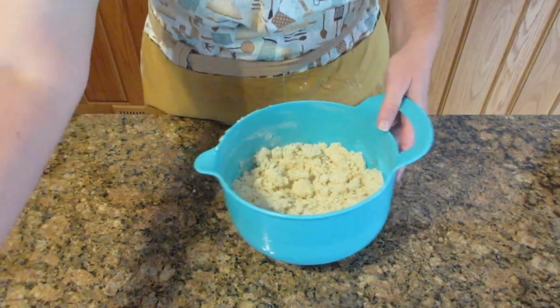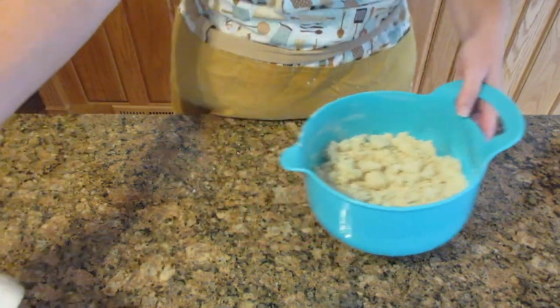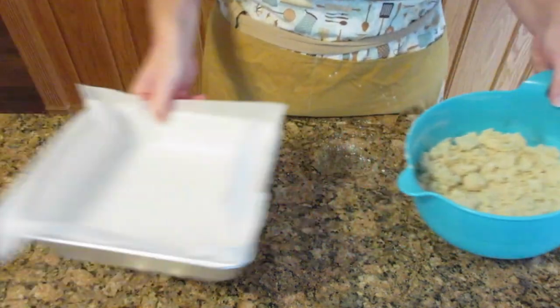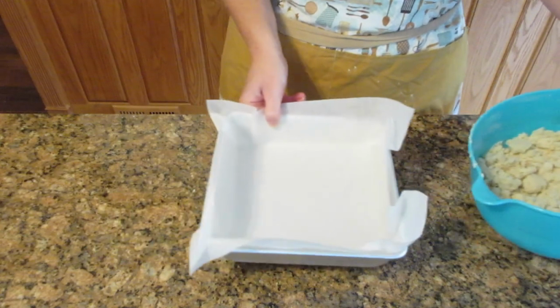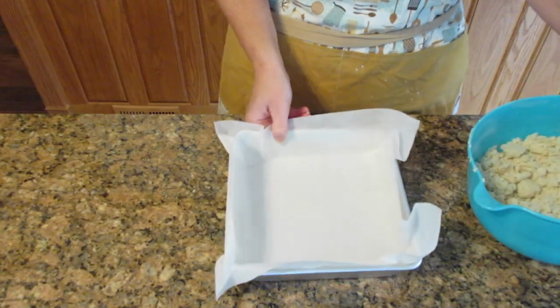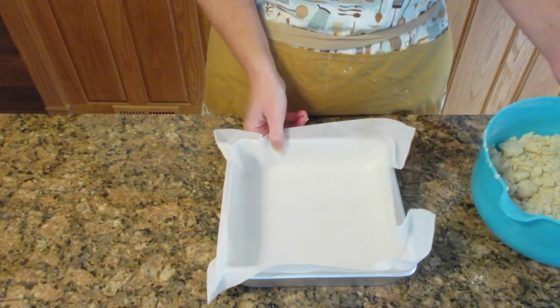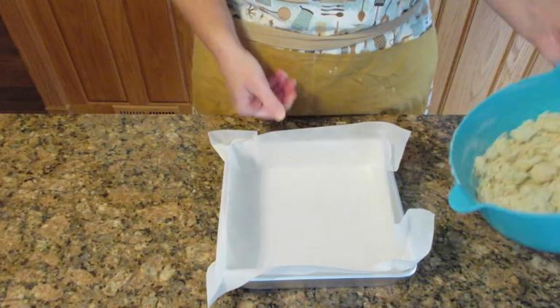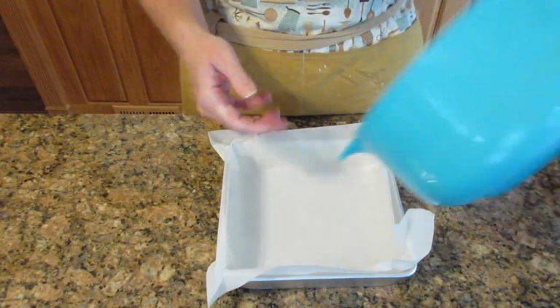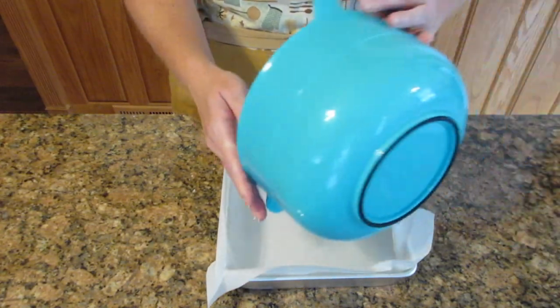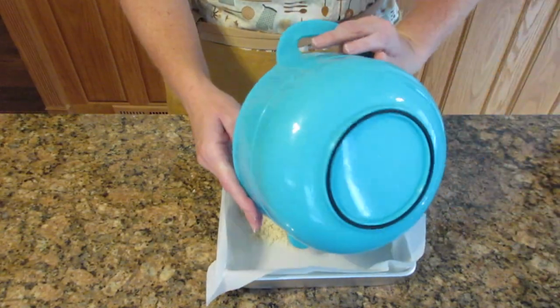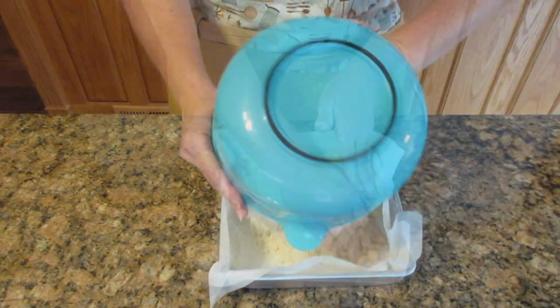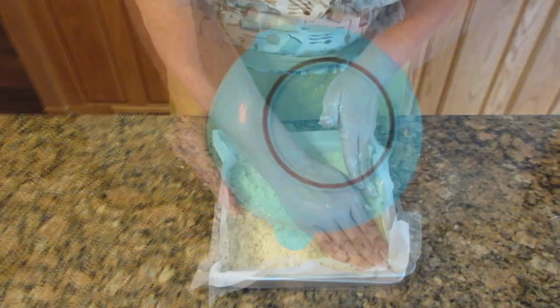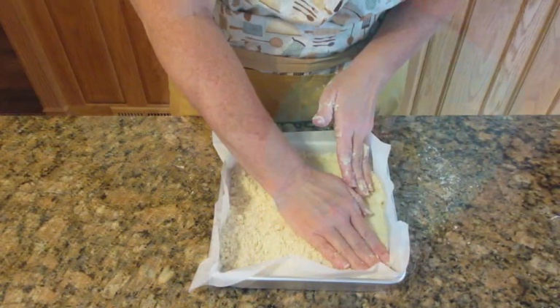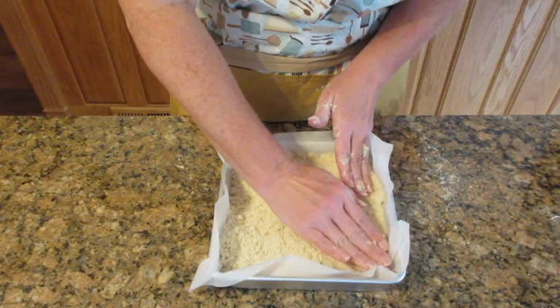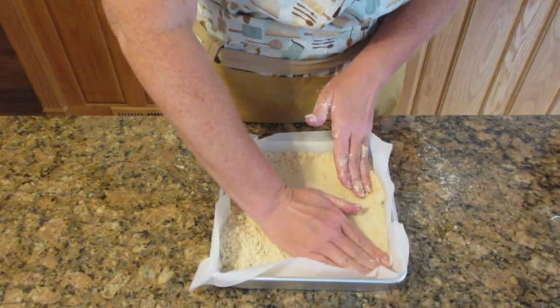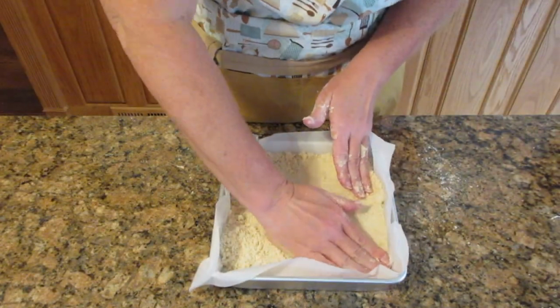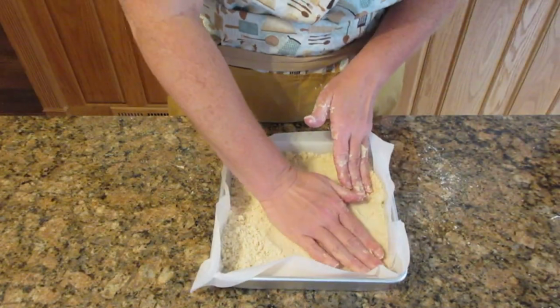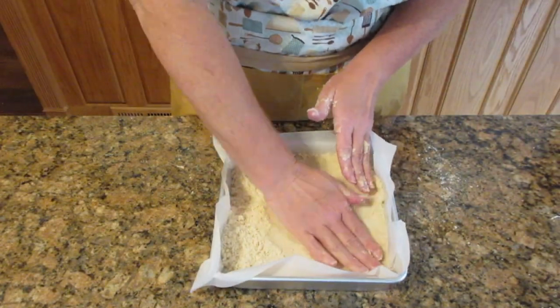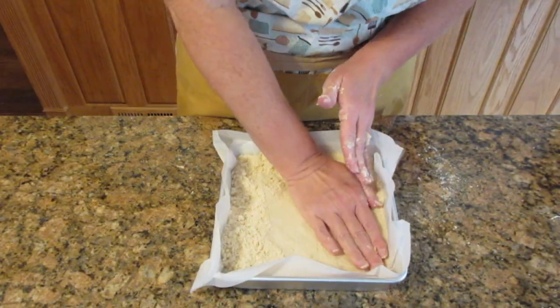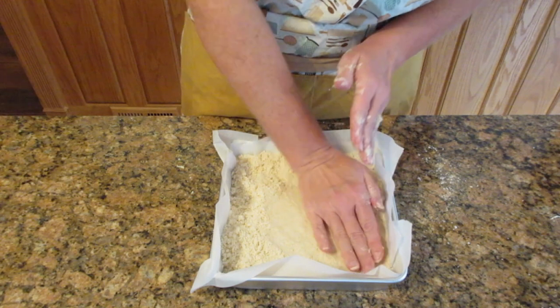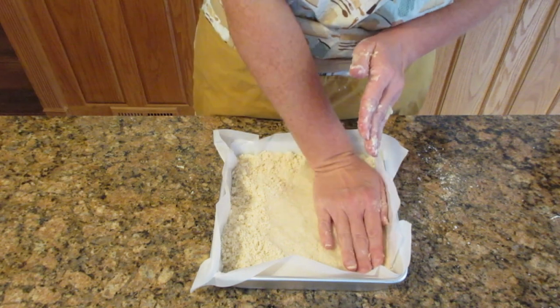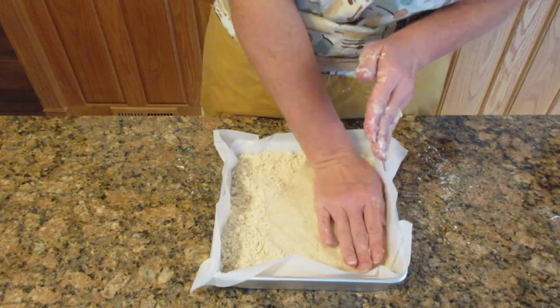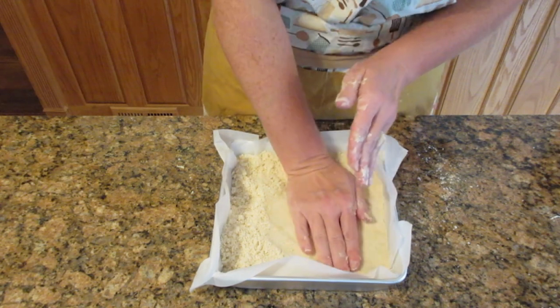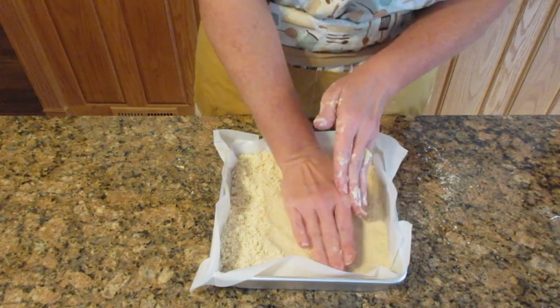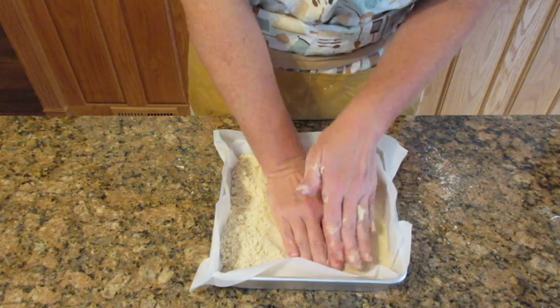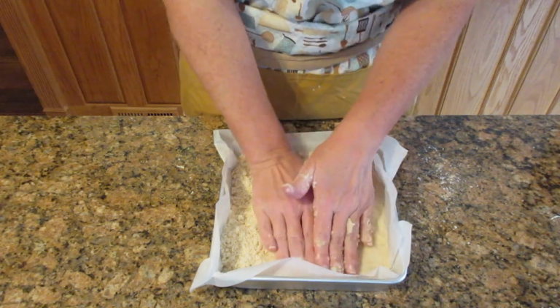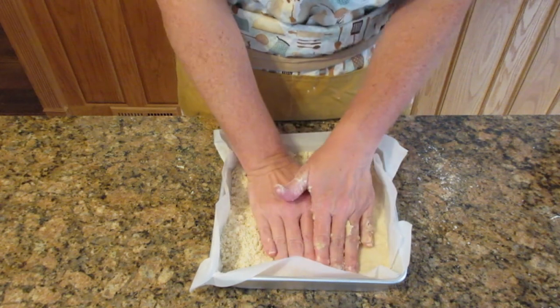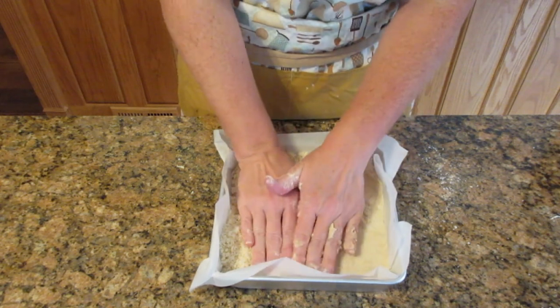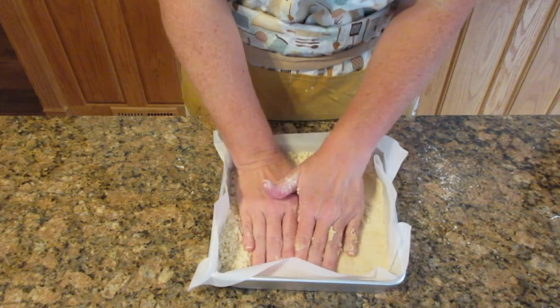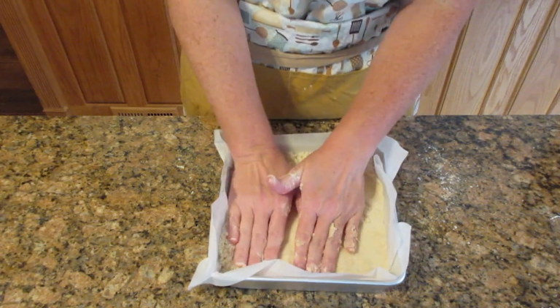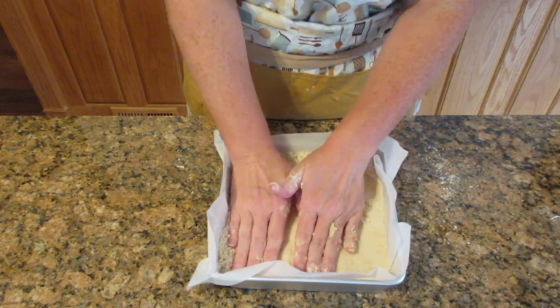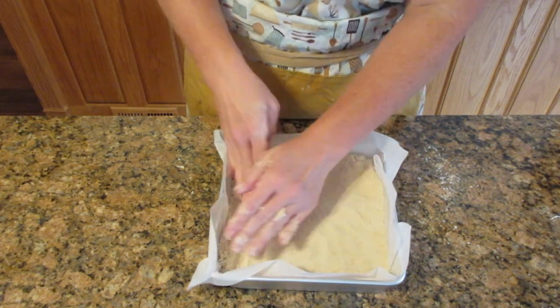You want to stir this until it just starts to come together or looks like breadcrumbs. Pour the mixture into your pan and spread it out evenly. Use your hands and press it down firmly — if you don't want to use your hands, you could use the back of a spoon.